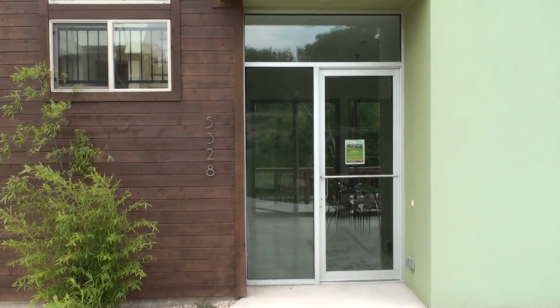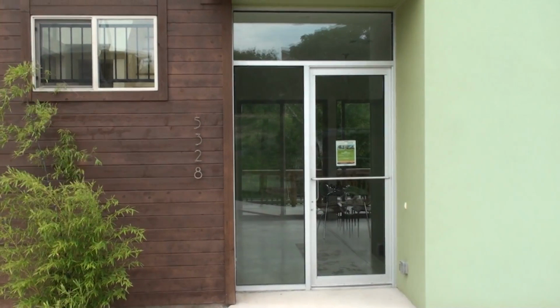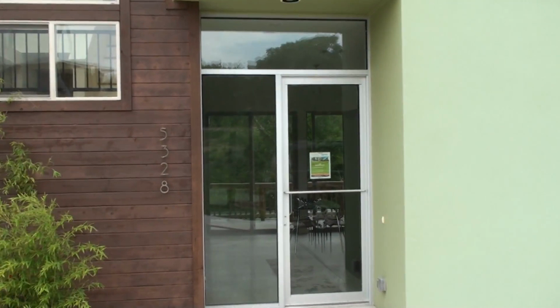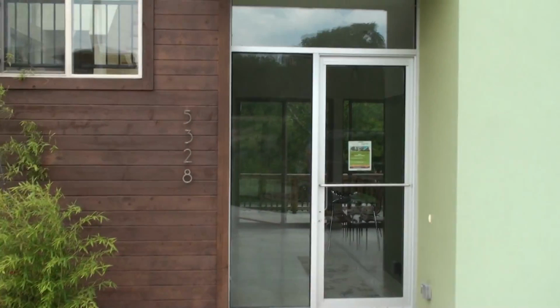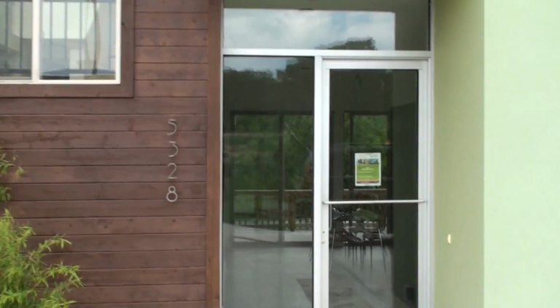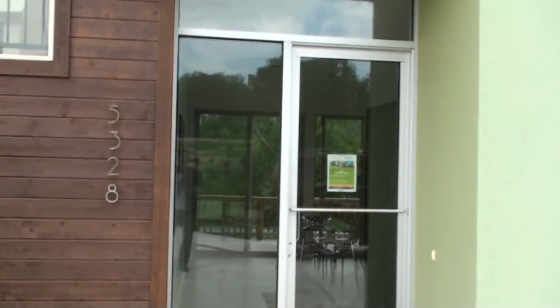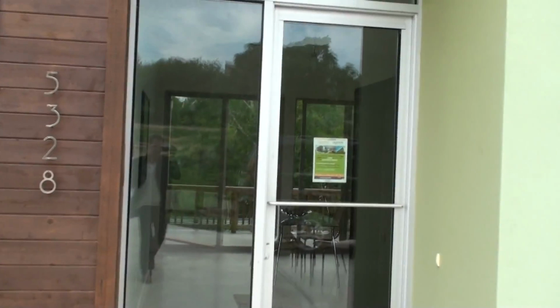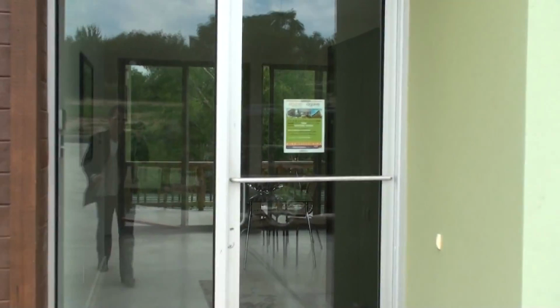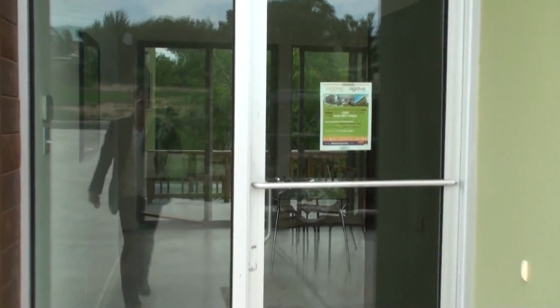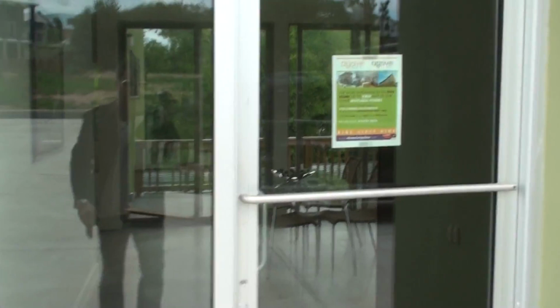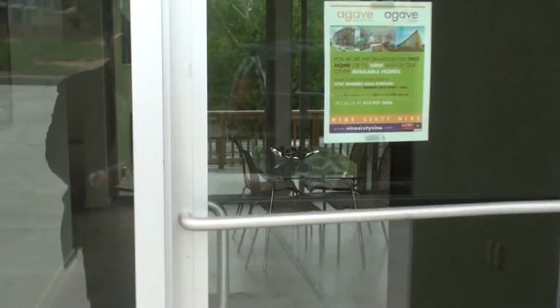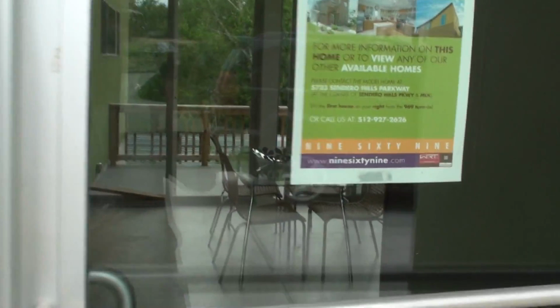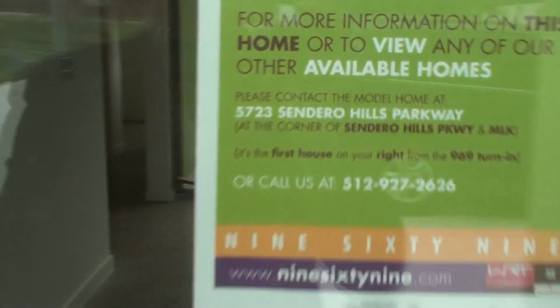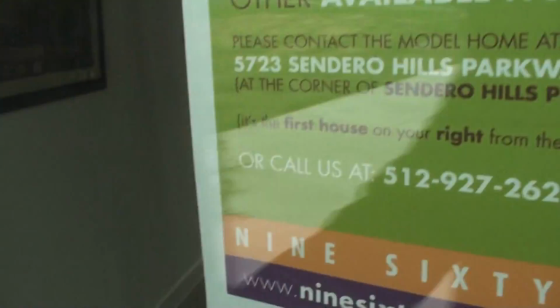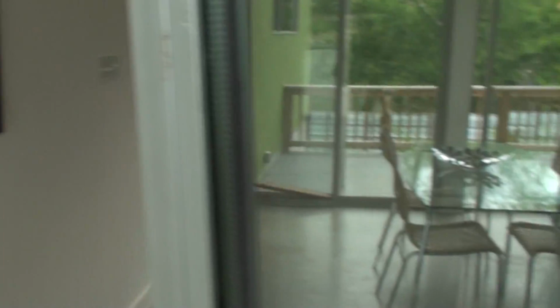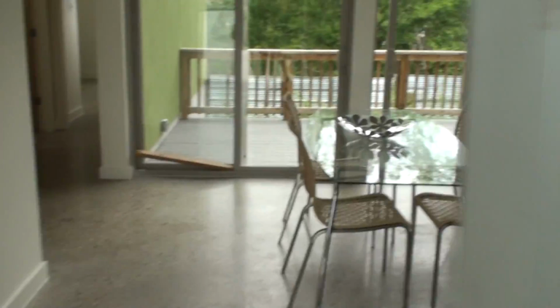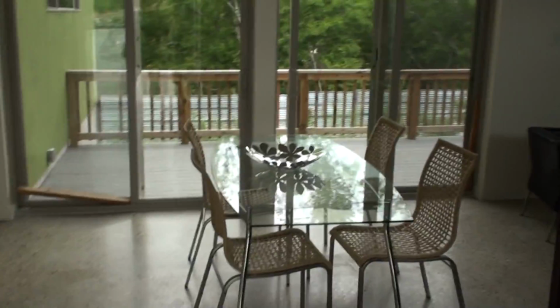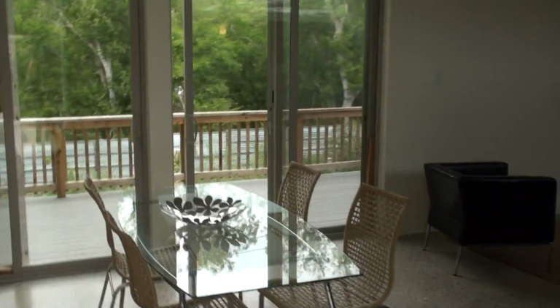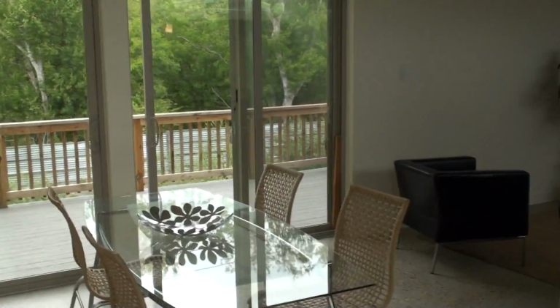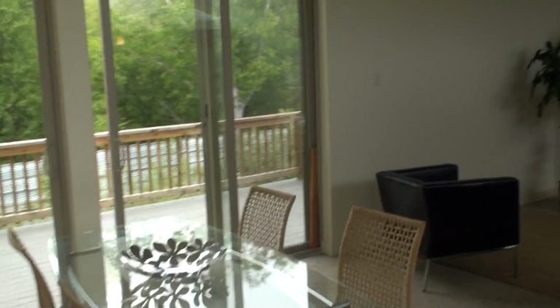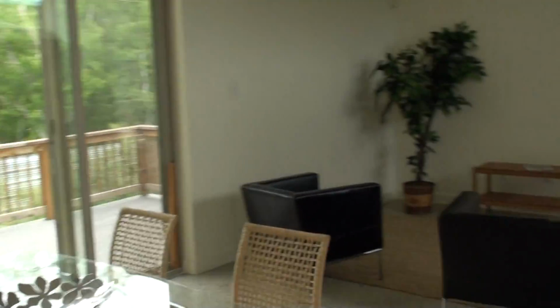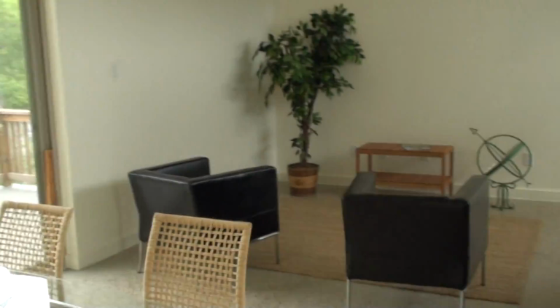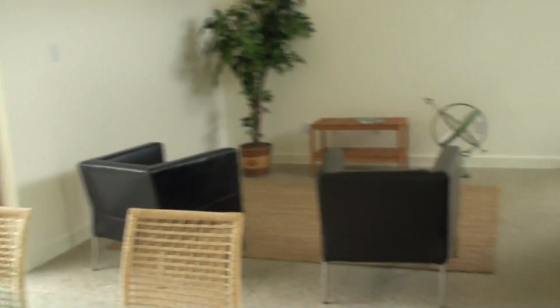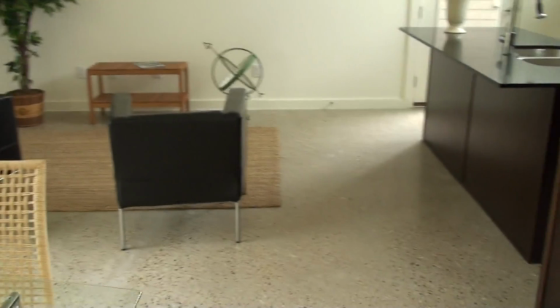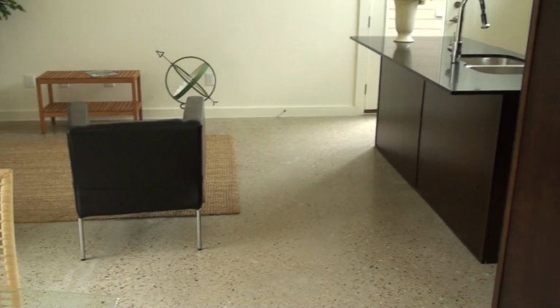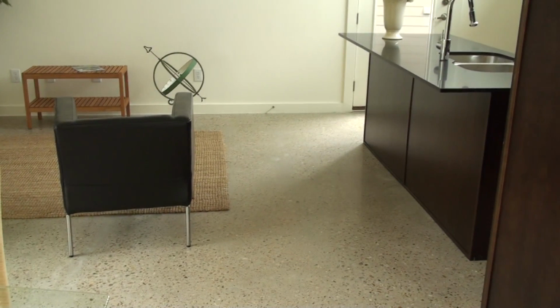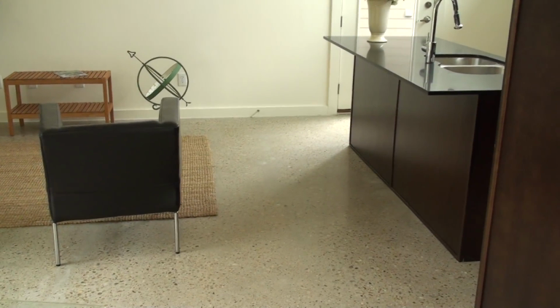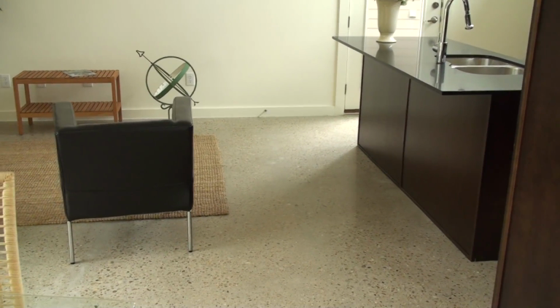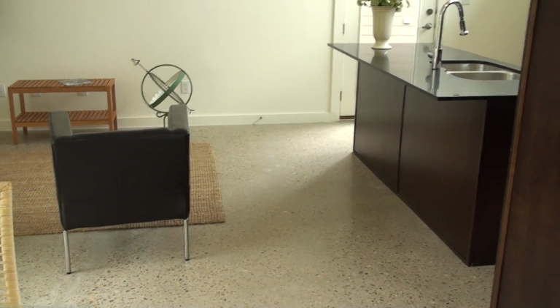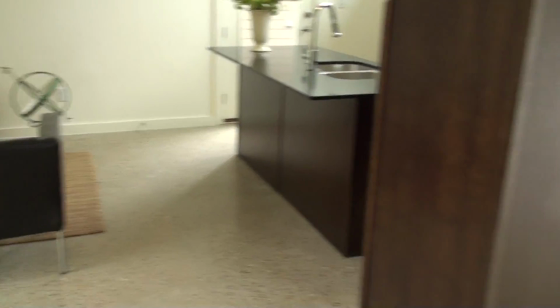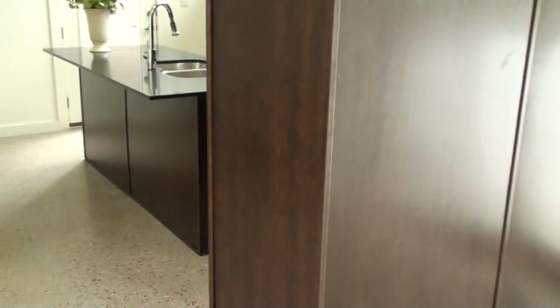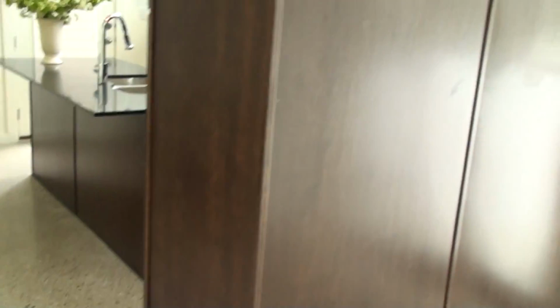We're walking into 5328 Agatha Circle — this is that property at Agave that I was talking so much about. I love Agave's use of polished stained concrete; they do a really good job.